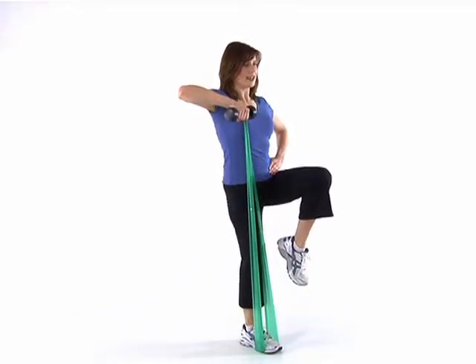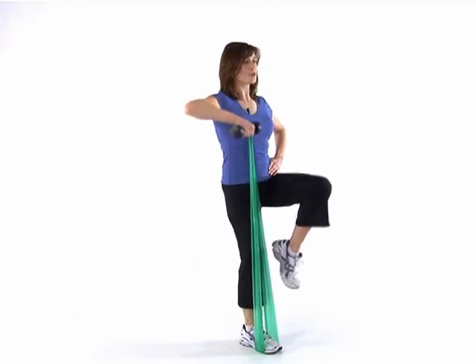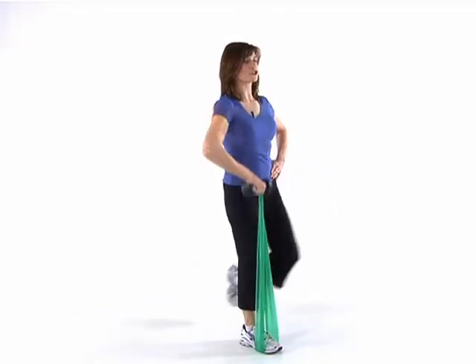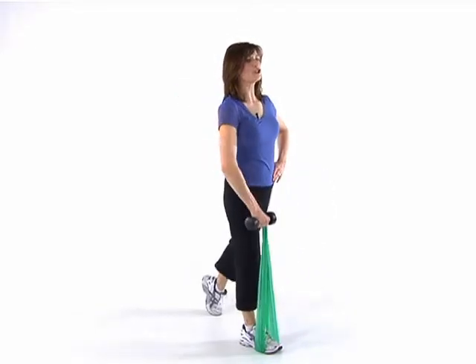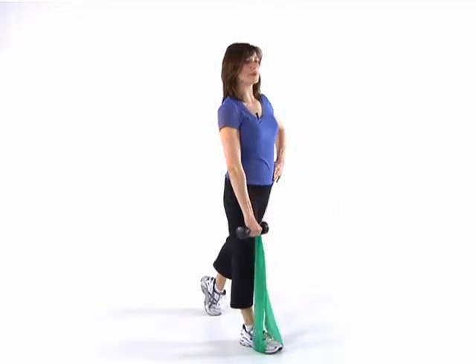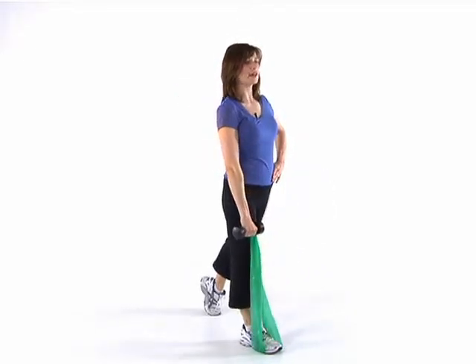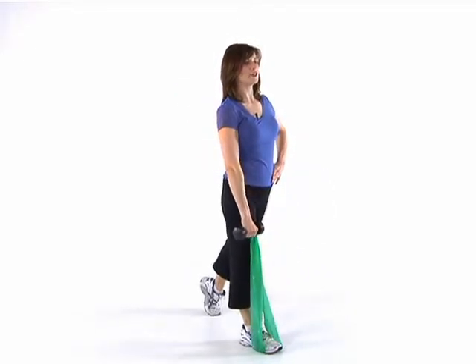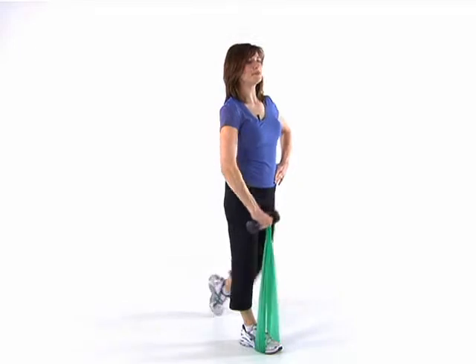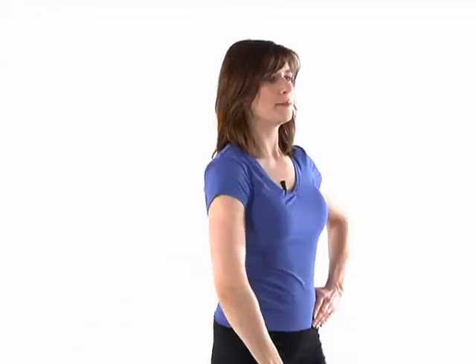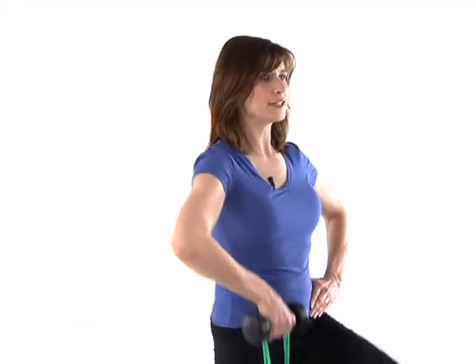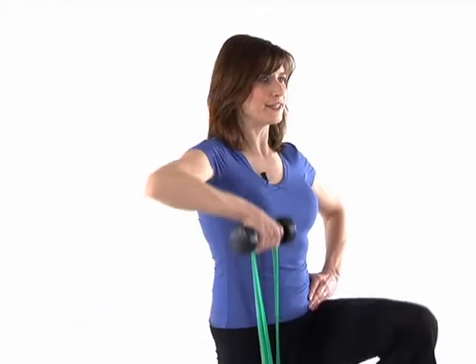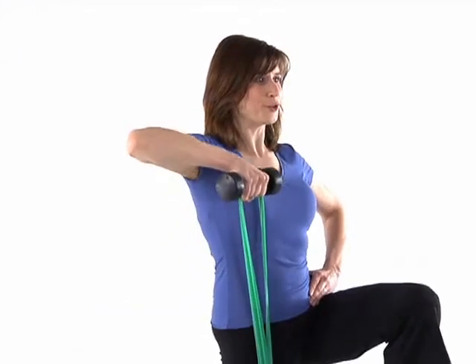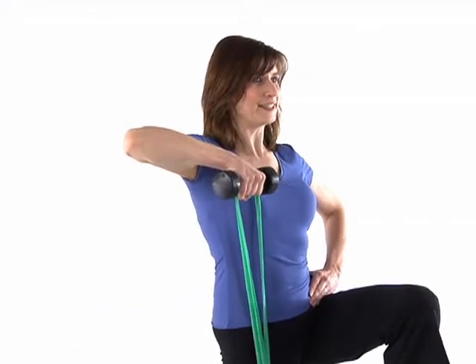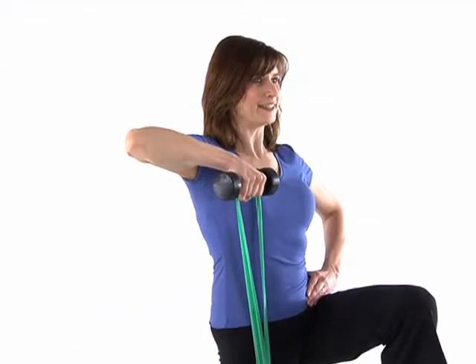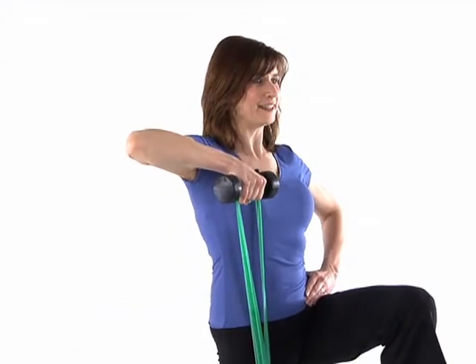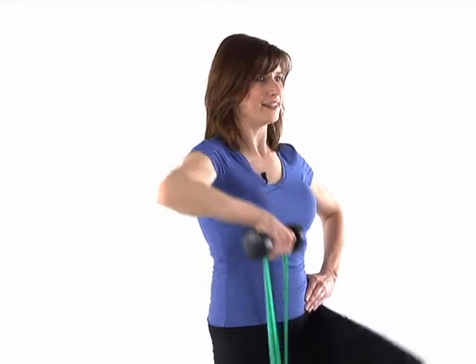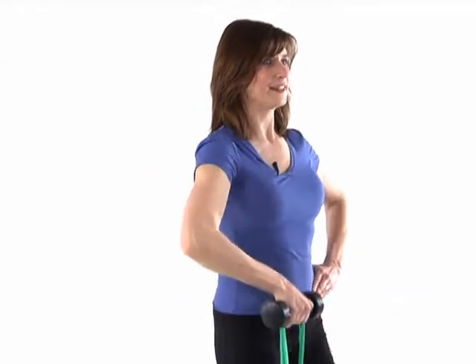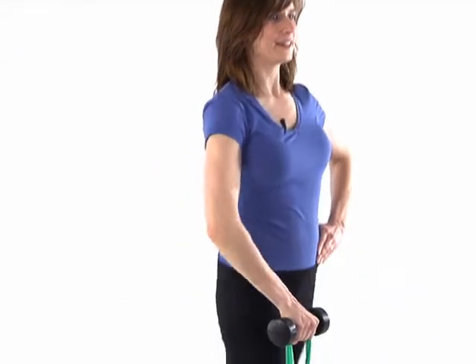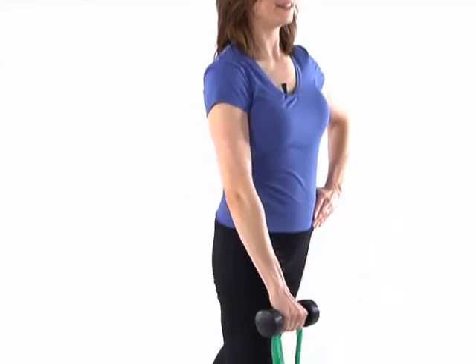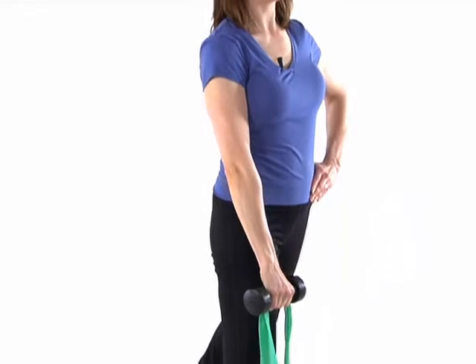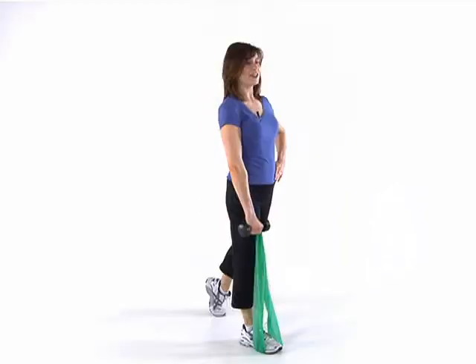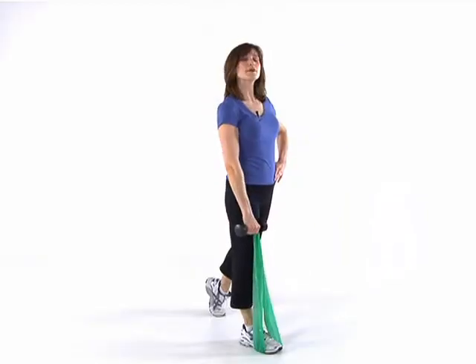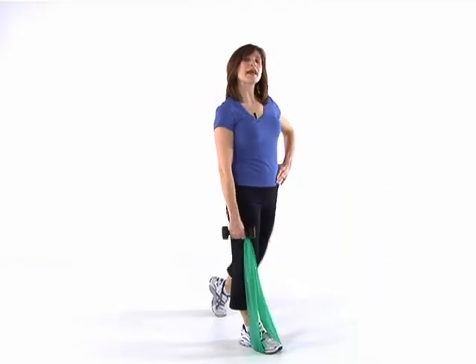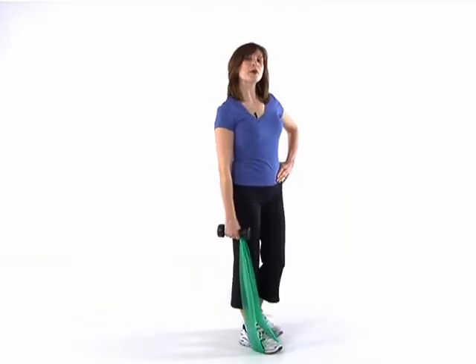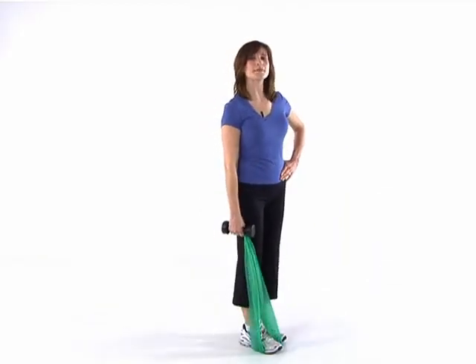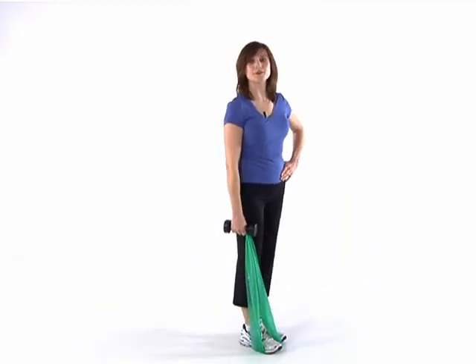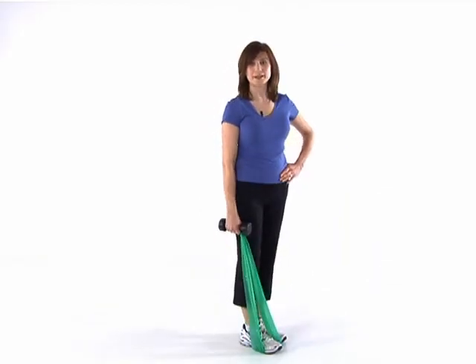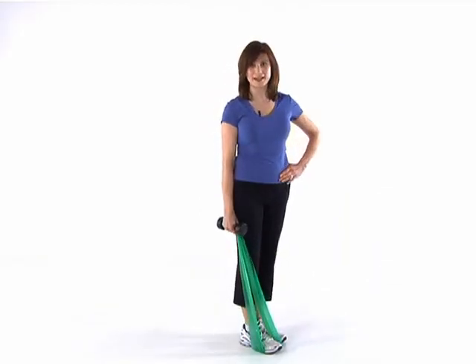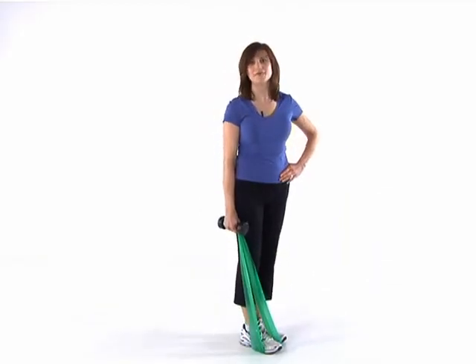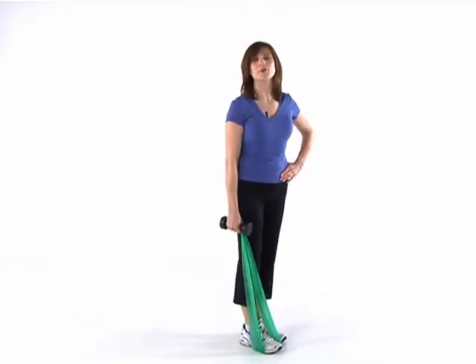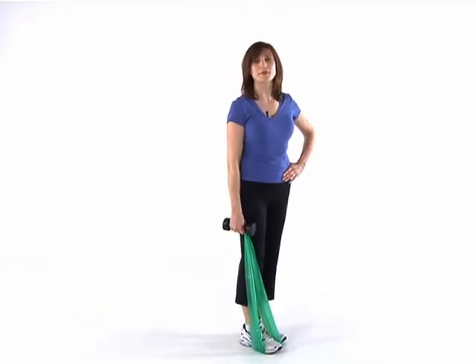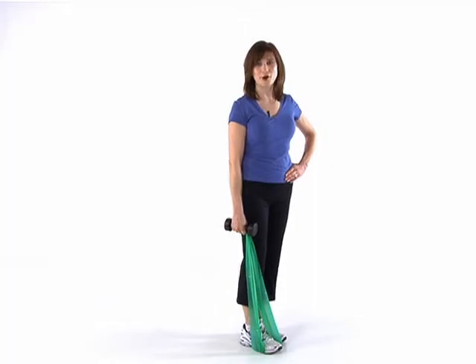This is working your shoulder, your back, your hips. Make sure it's nice and controlled. You want to do 10 to 12 reps of this move on each side and follow it with one minute of cardio.